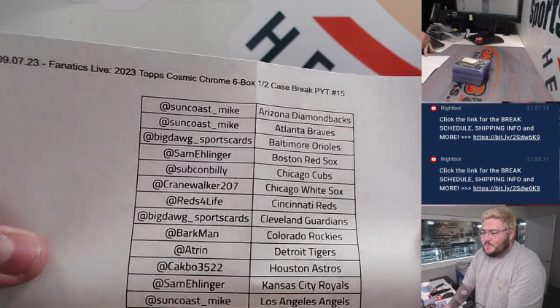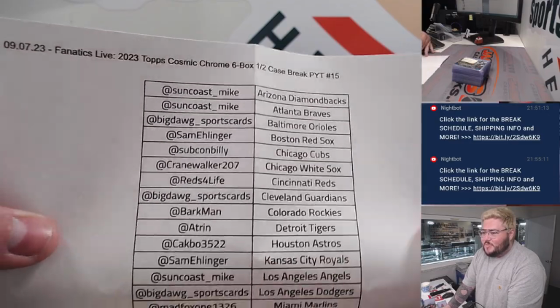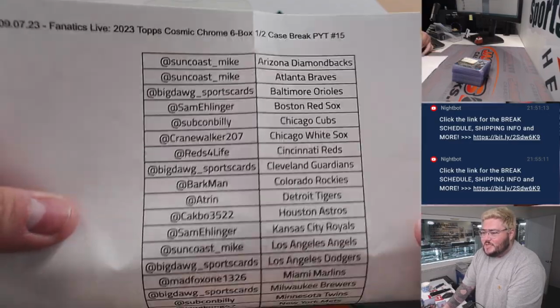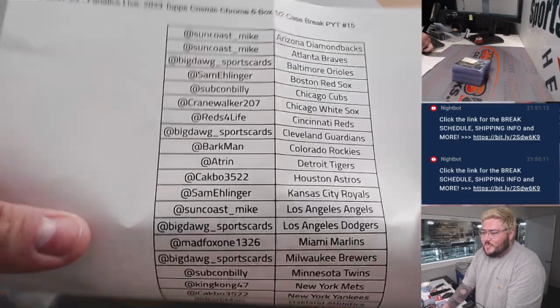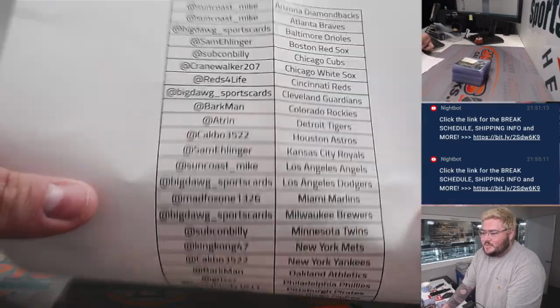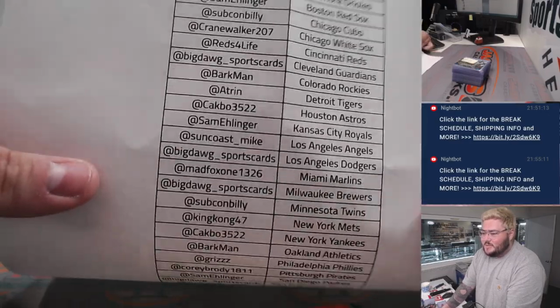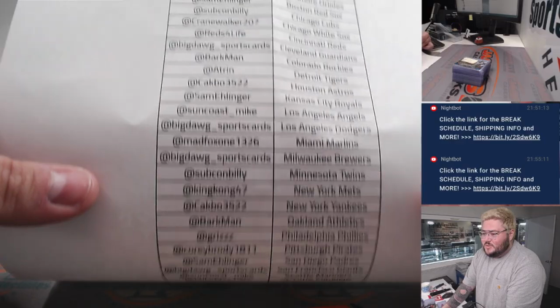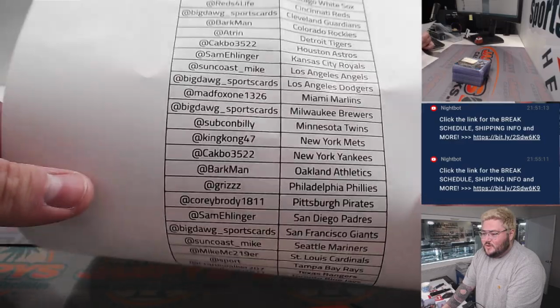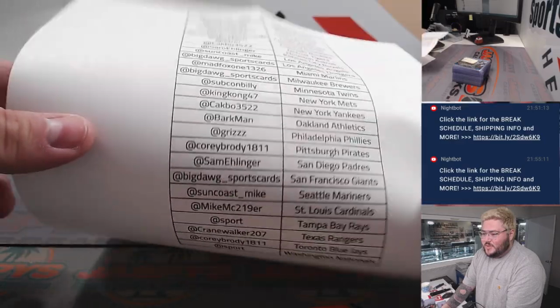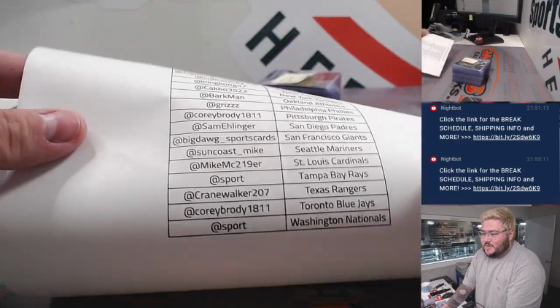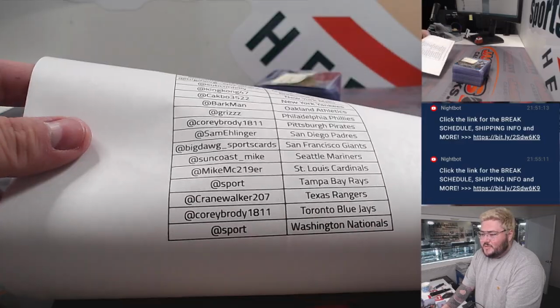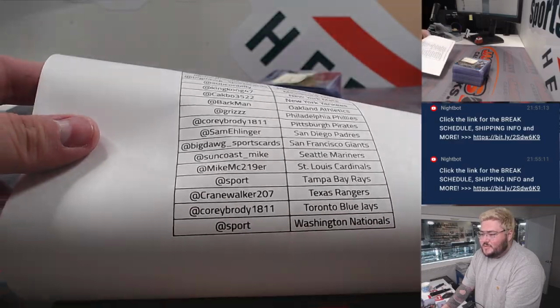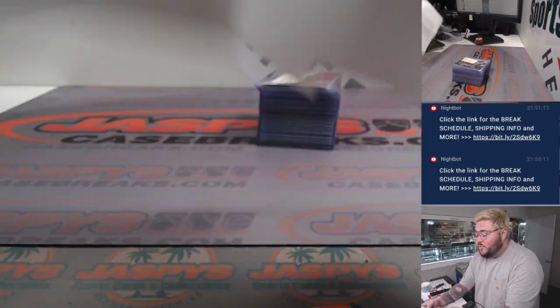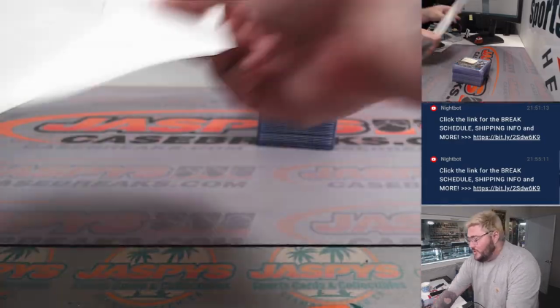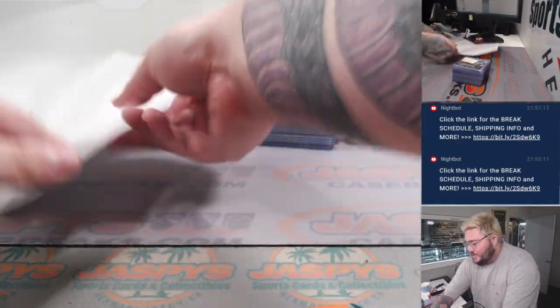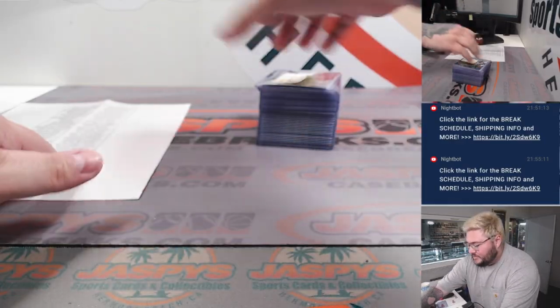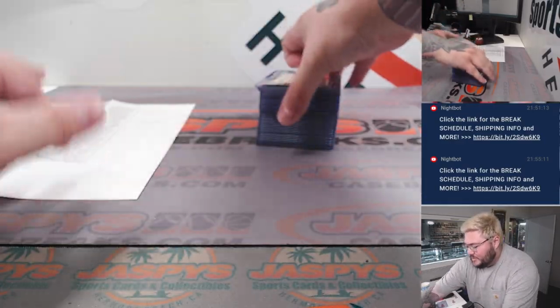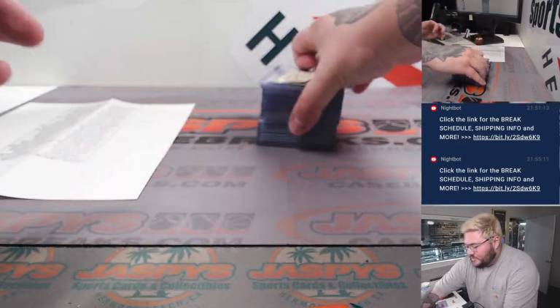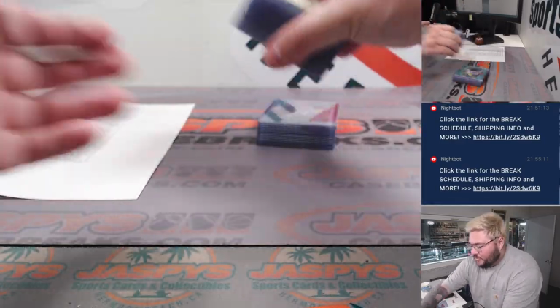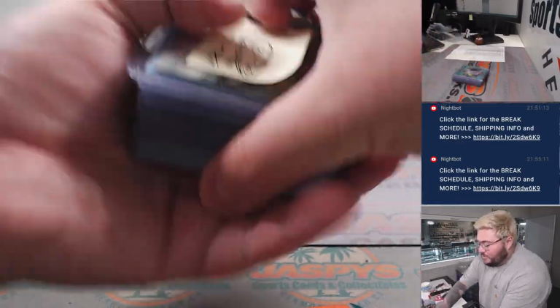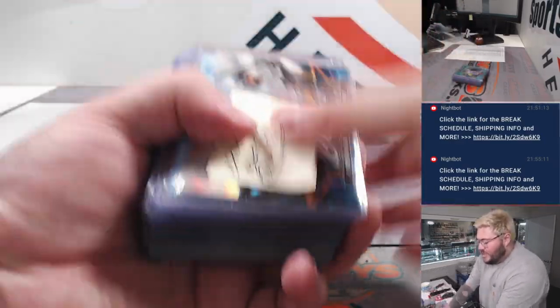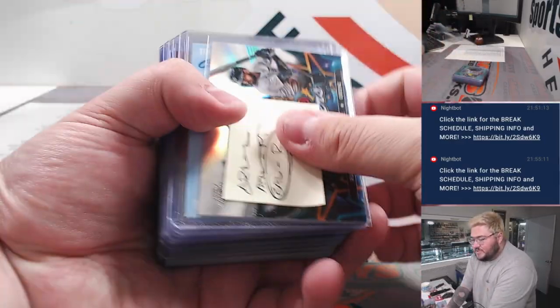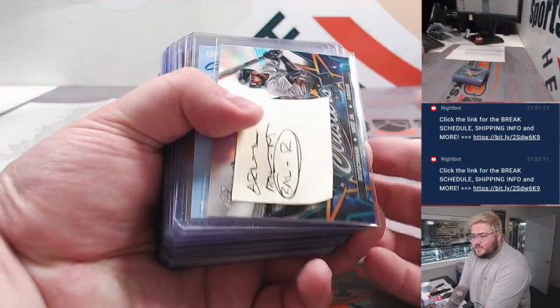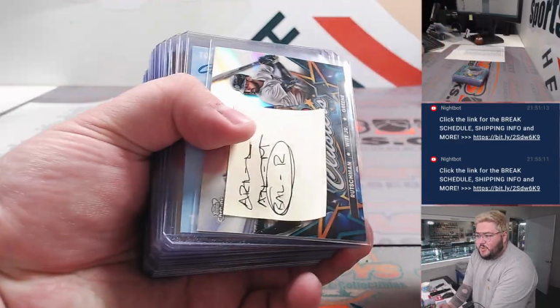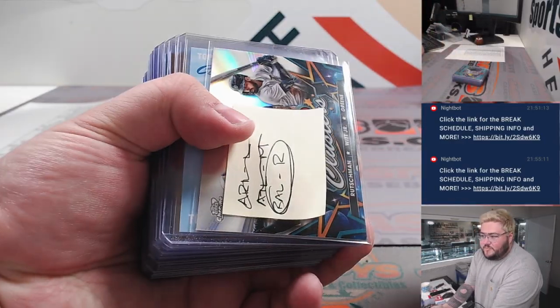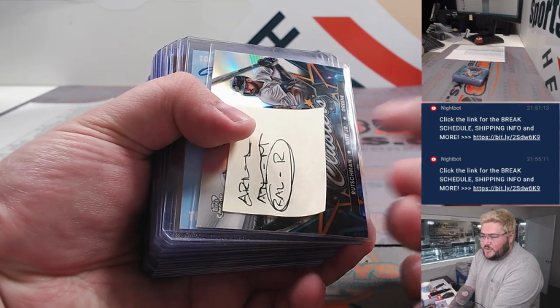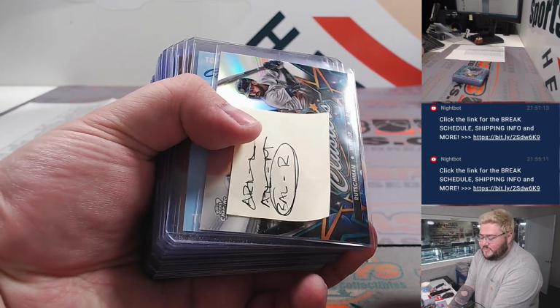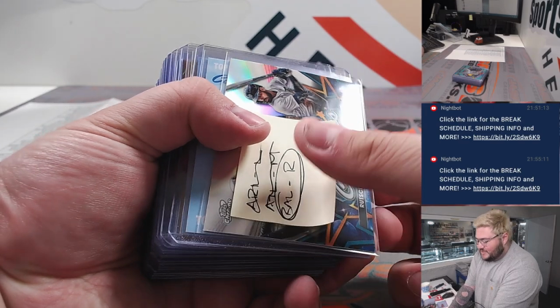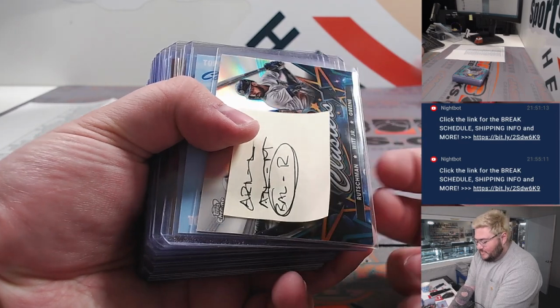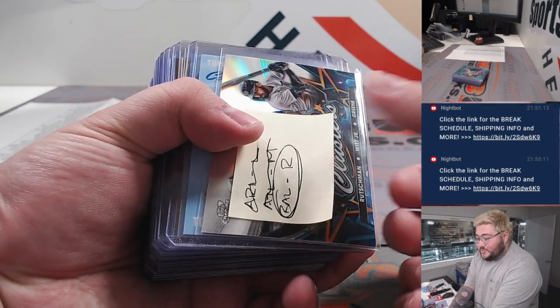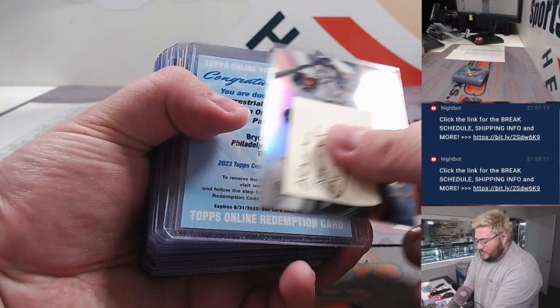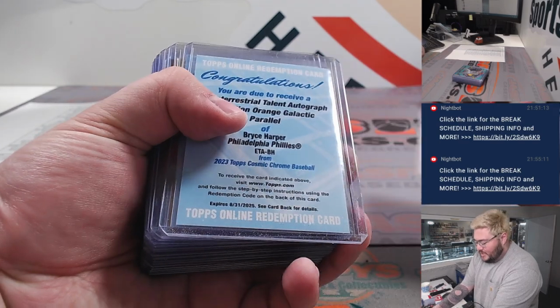Mike with the D-backs all the way down to support with the Nationals. Pretty loaded case. Check both of these recaps — 15 and 16, both in the same case.